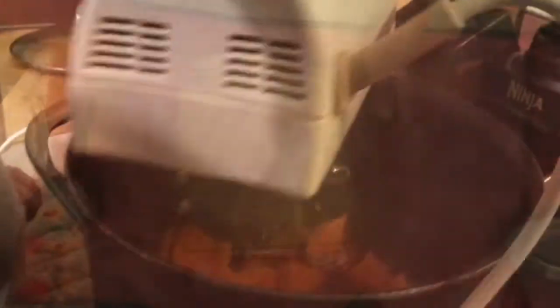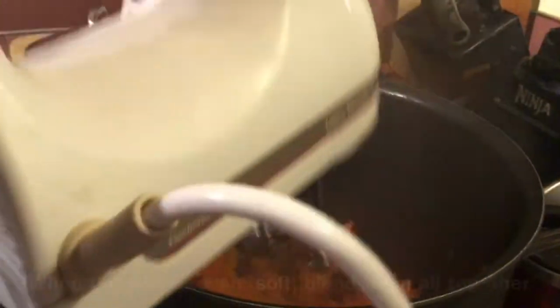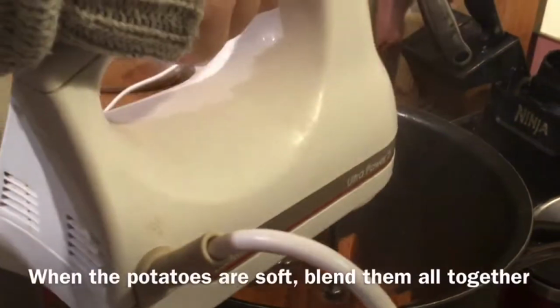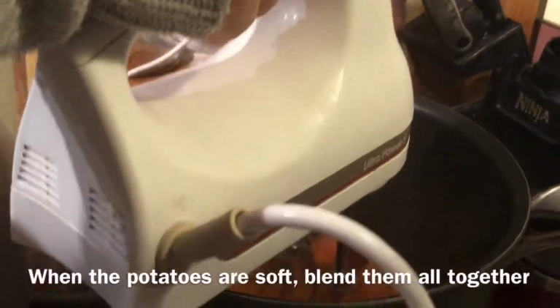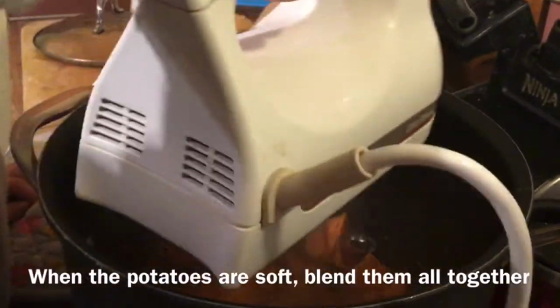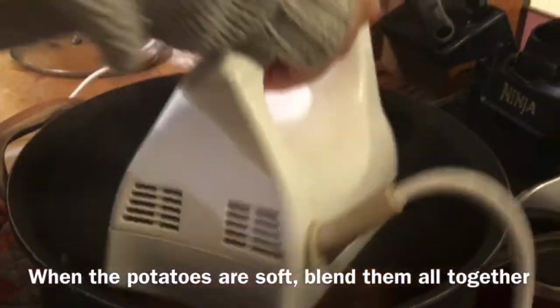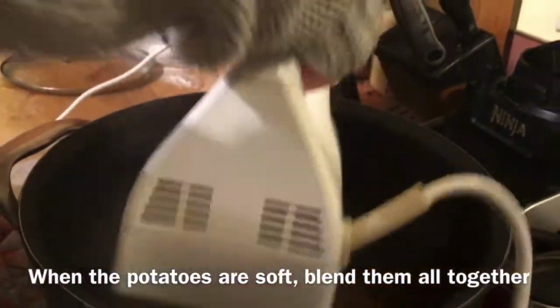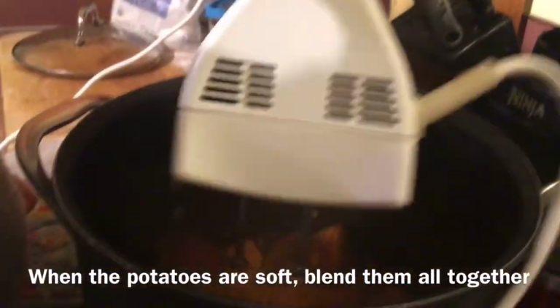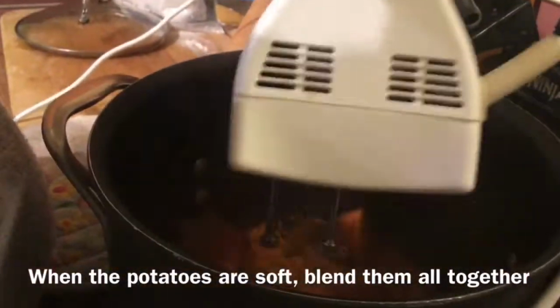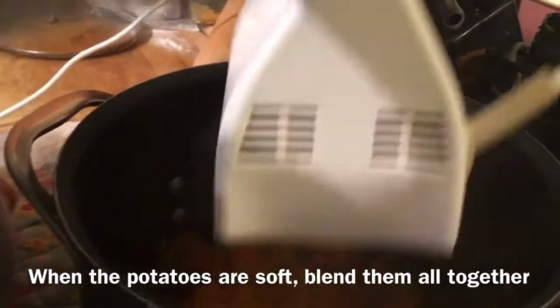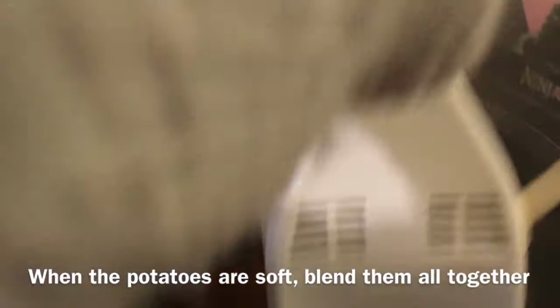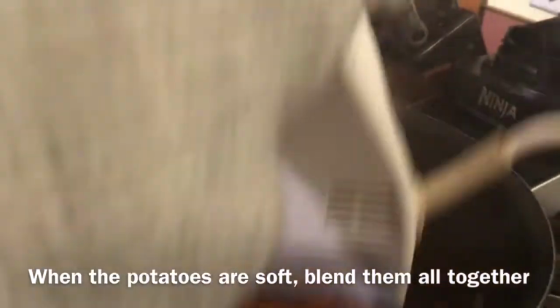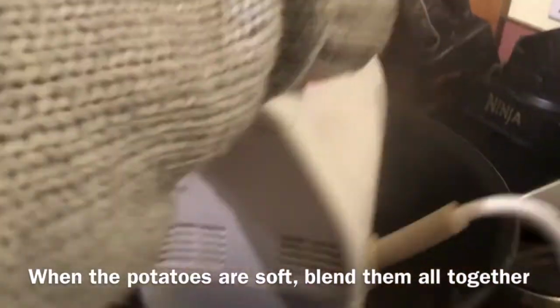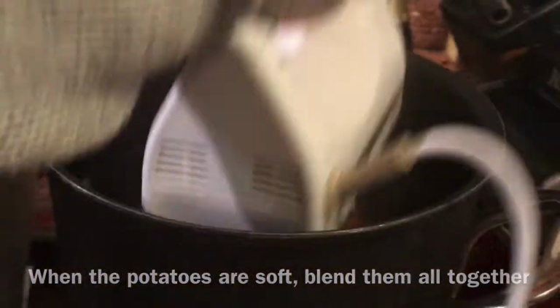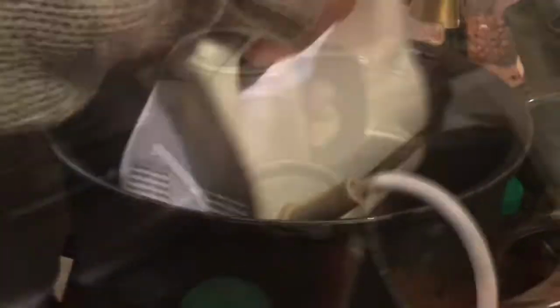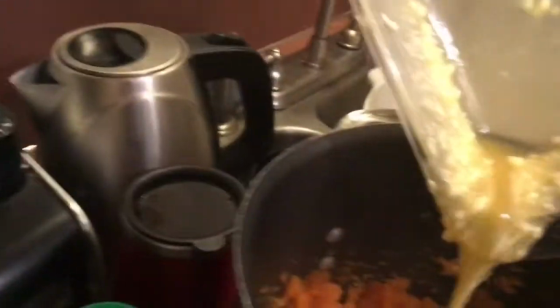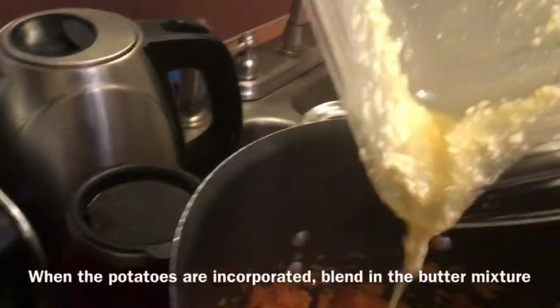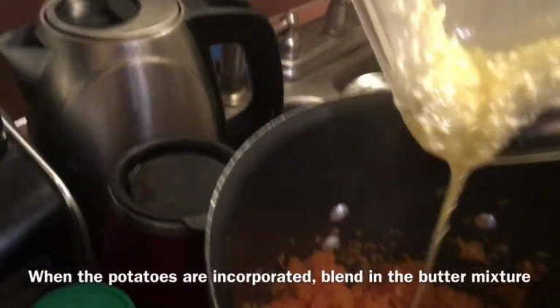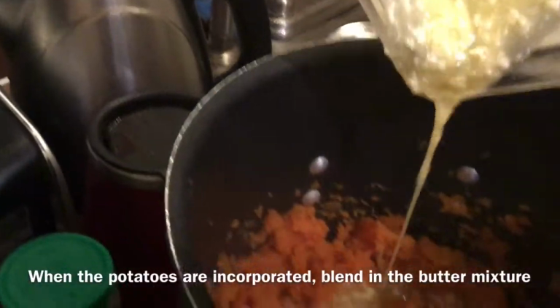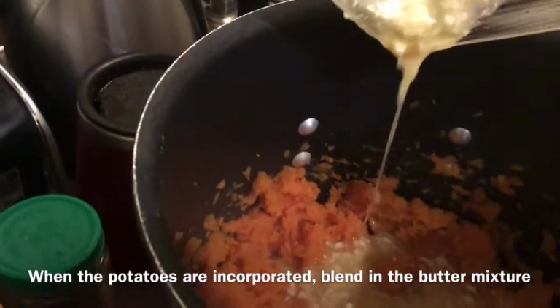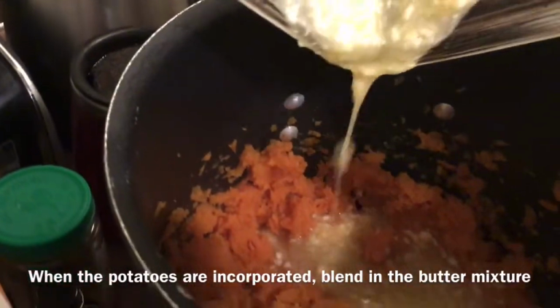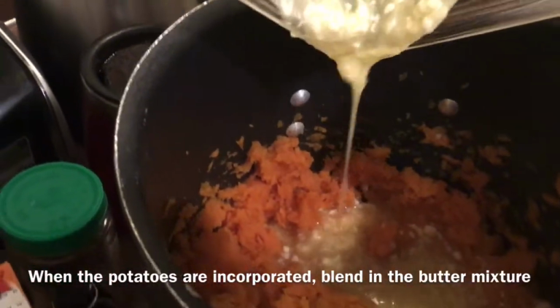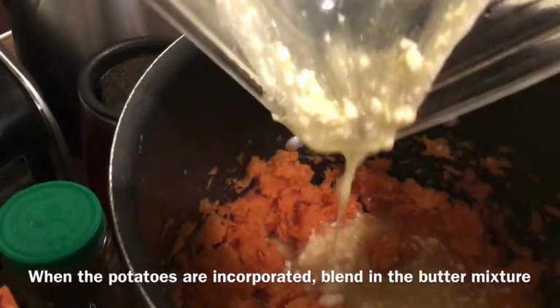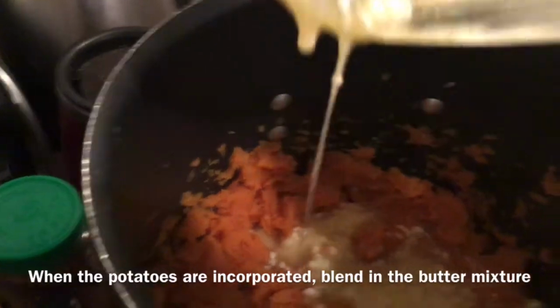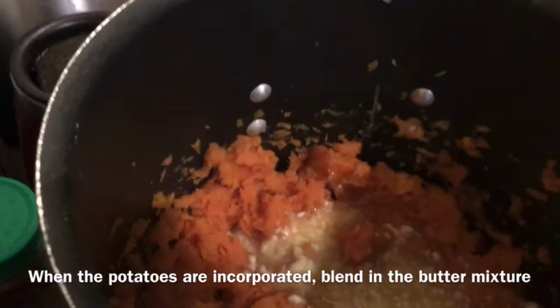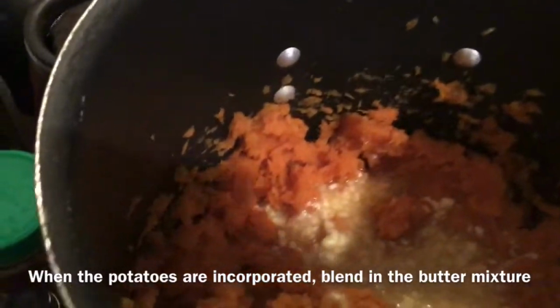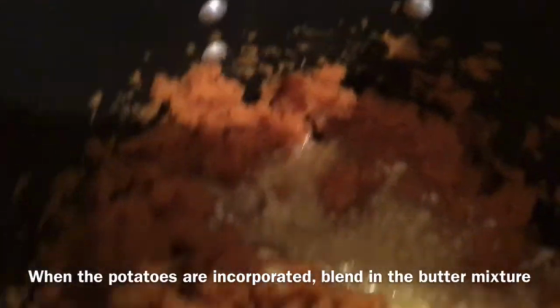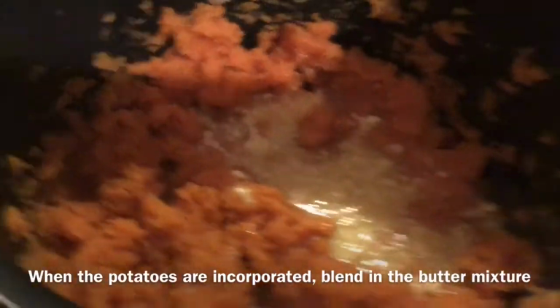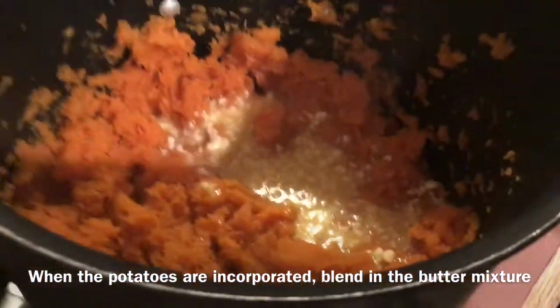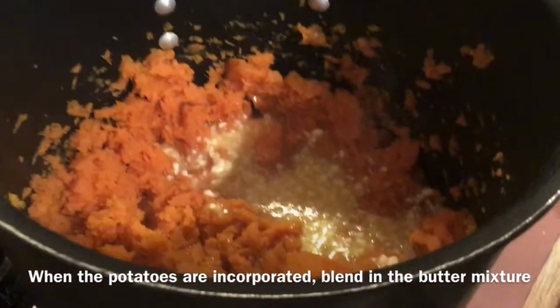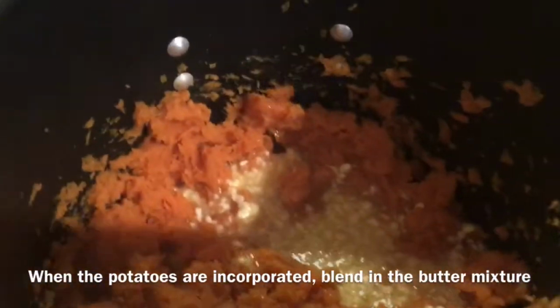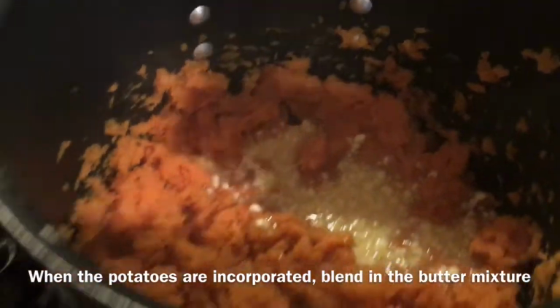When the potatoes are all soft, blend them all together. When the potatoes are well incorporated, blend in the butter mixture until everything is well combined.